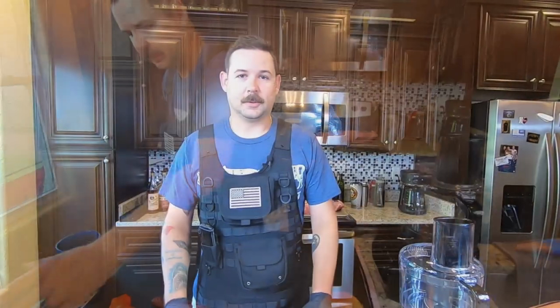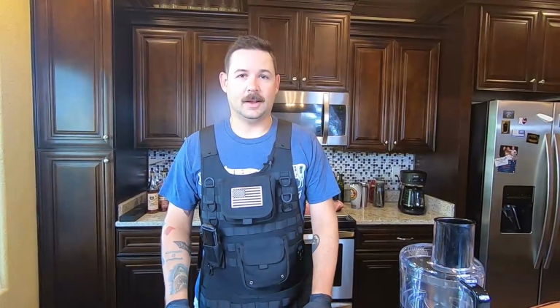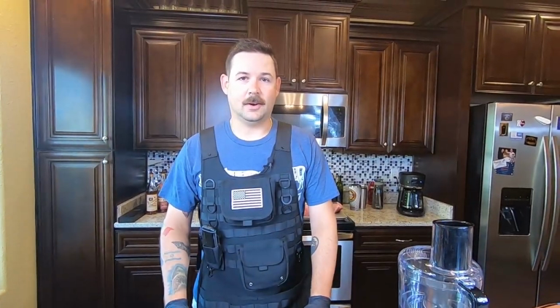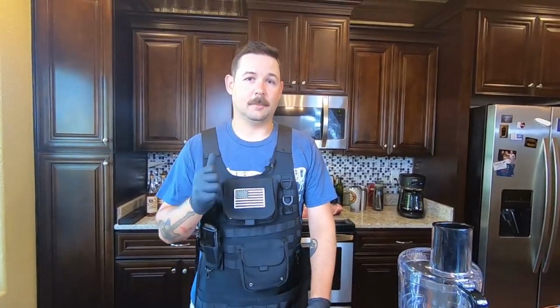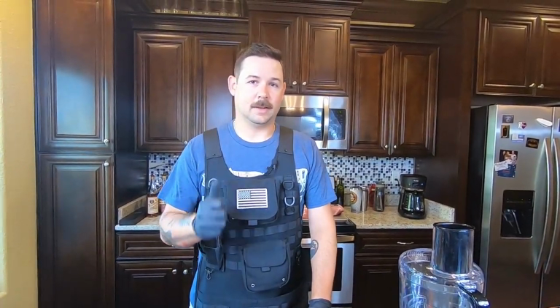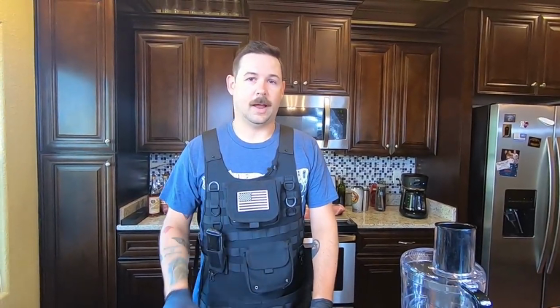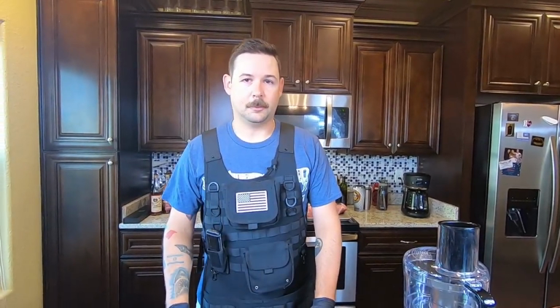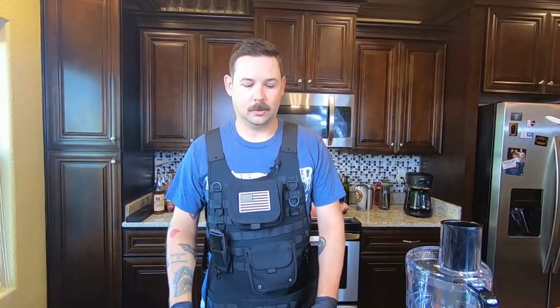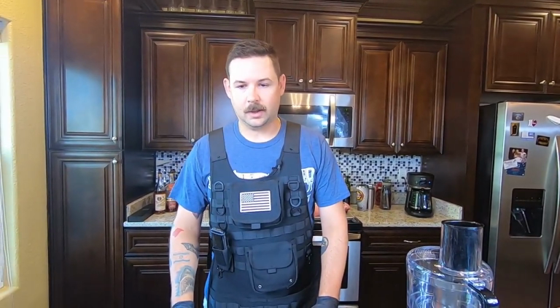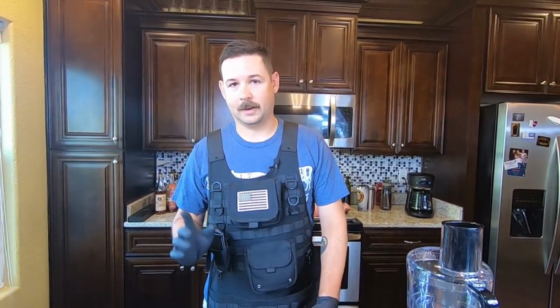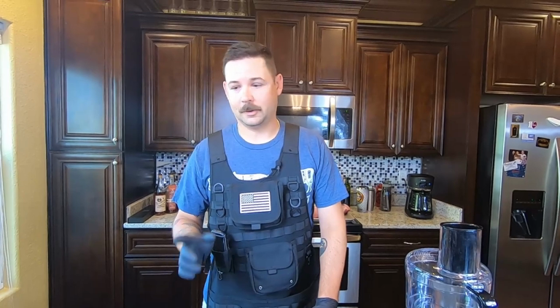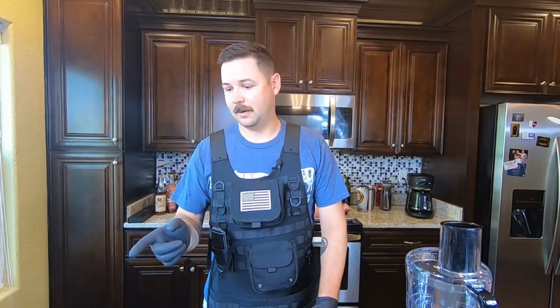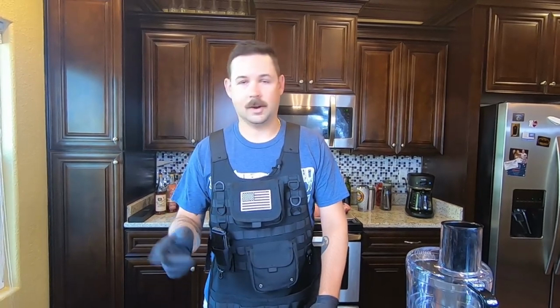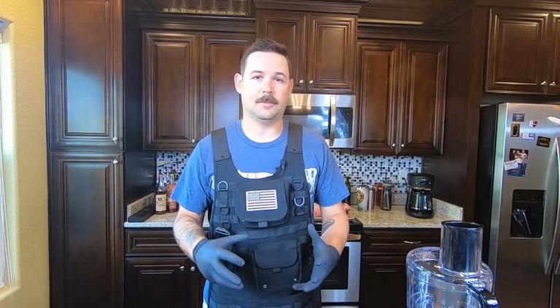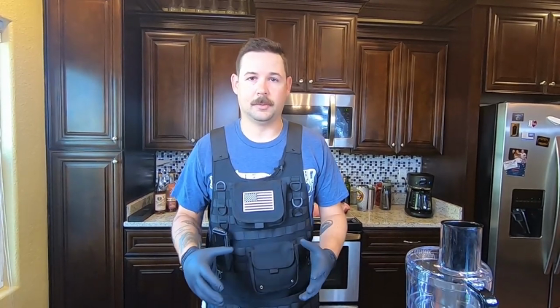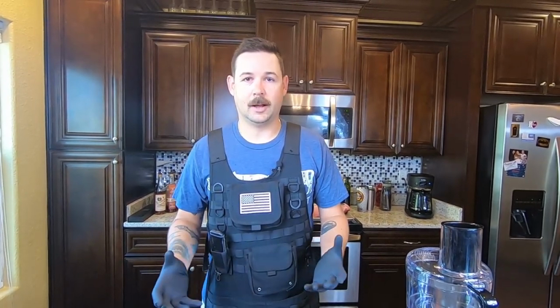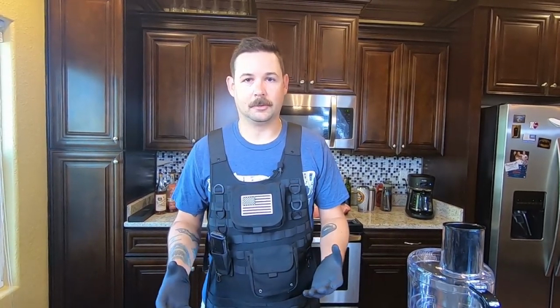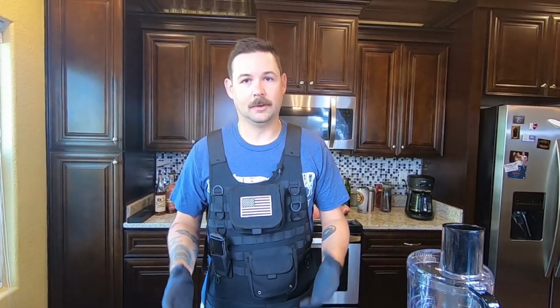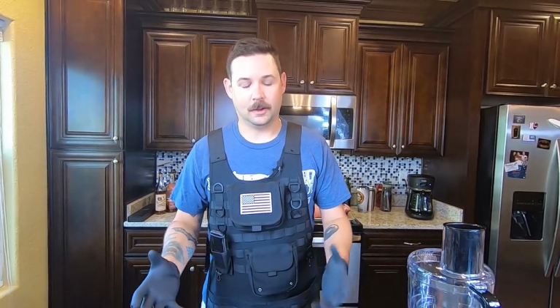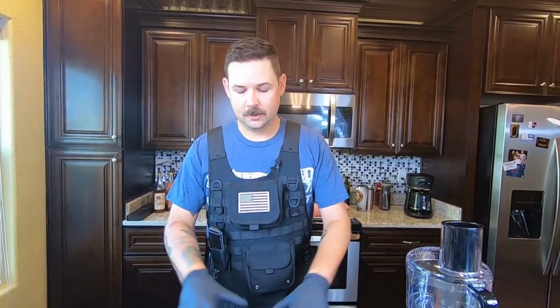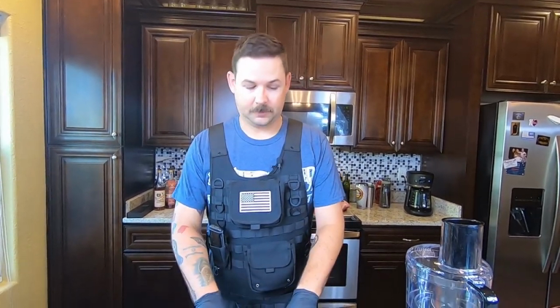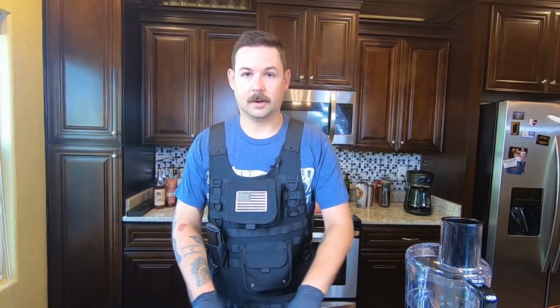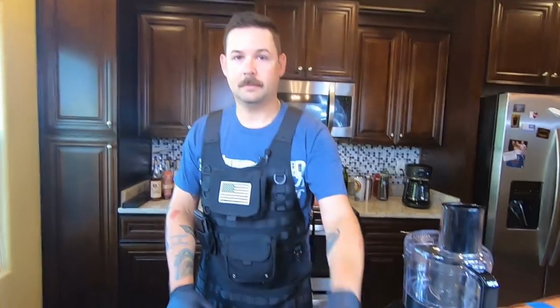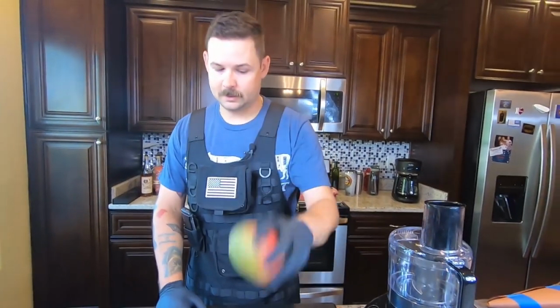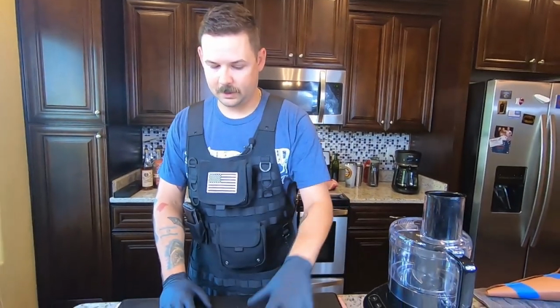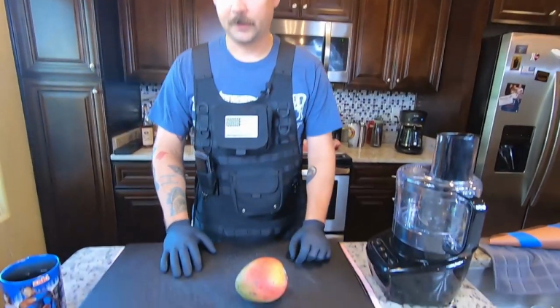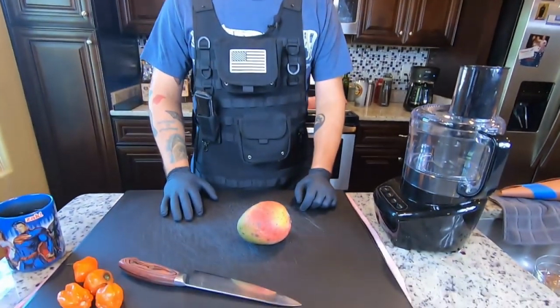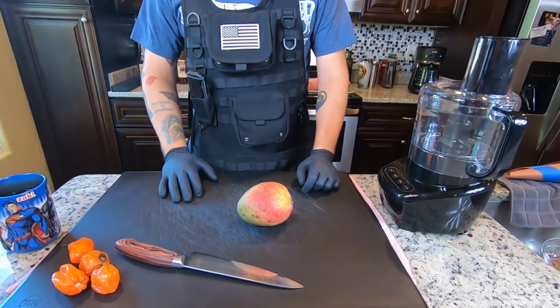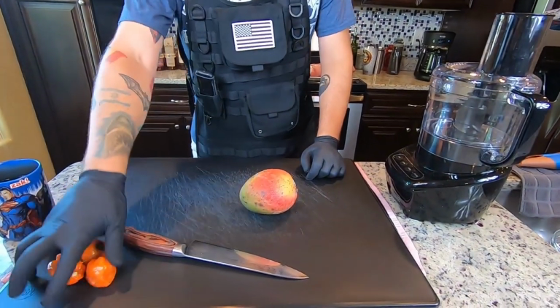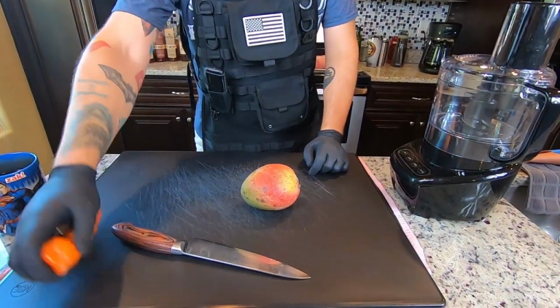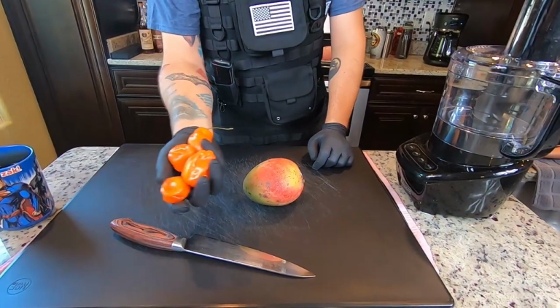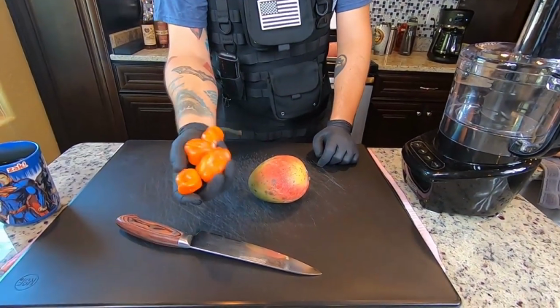All right, that's ready to rock and roll. We're going to go ahead and get started making our slather for half of the pork loin. Like I said, we're going to do half of it dry, and half of it with a mango habanero slather. The first thing we're going to need is a mango, and the second thing we're going to need is habanero peppers.